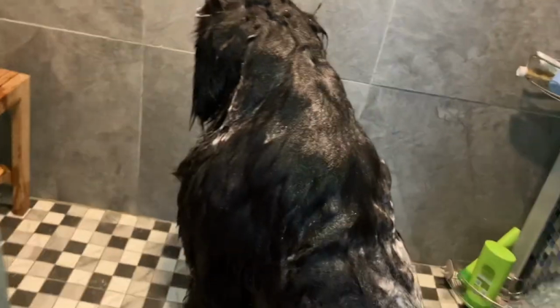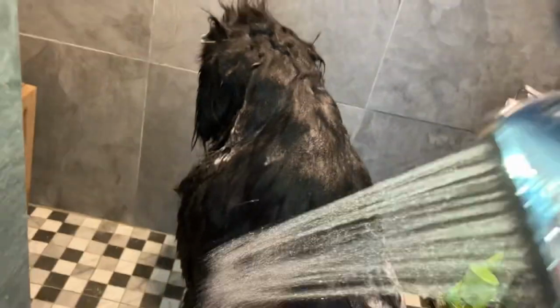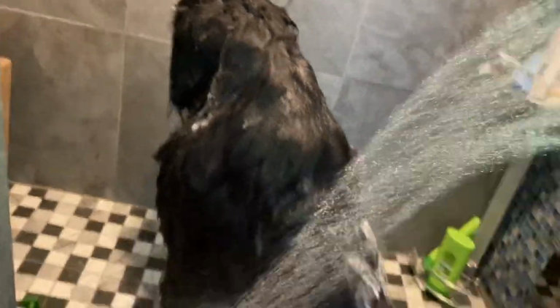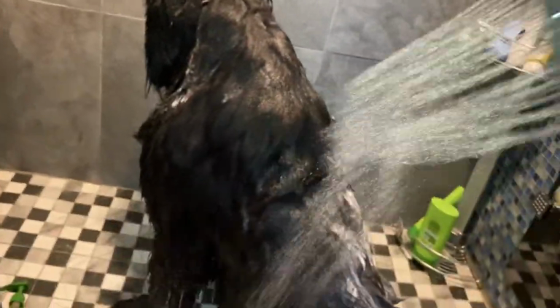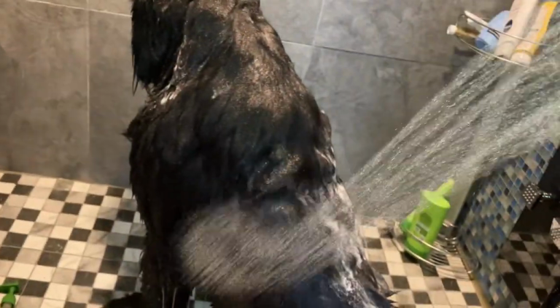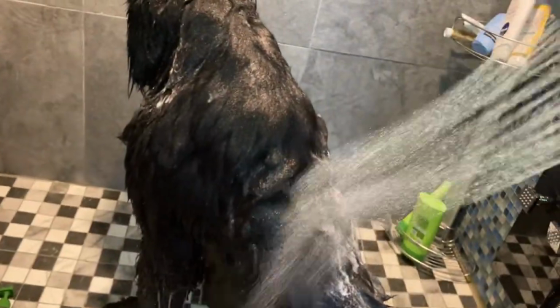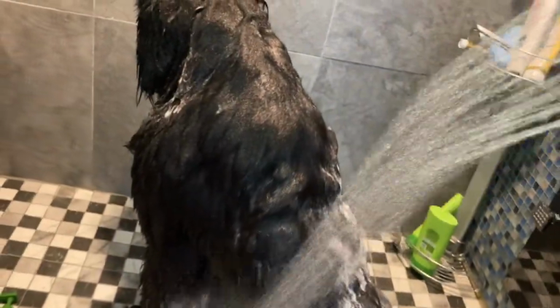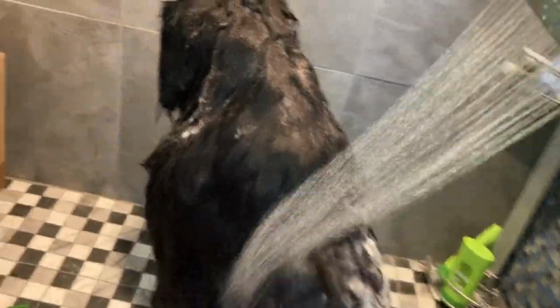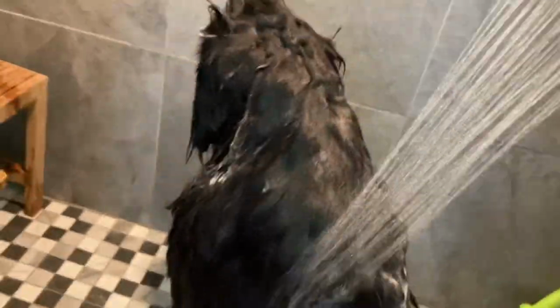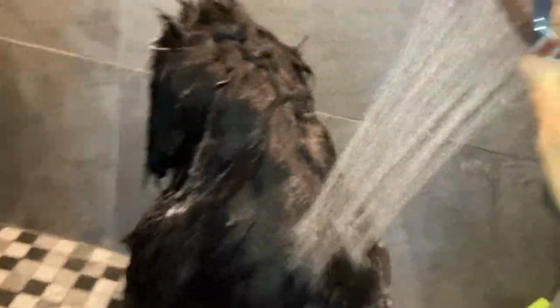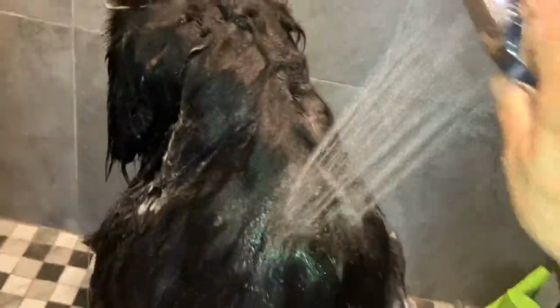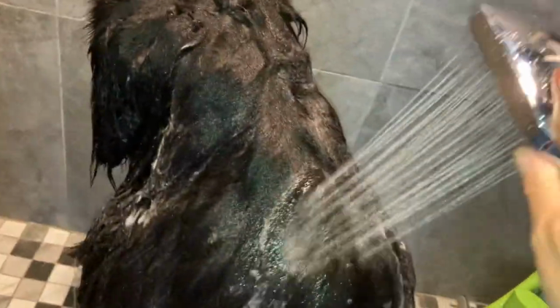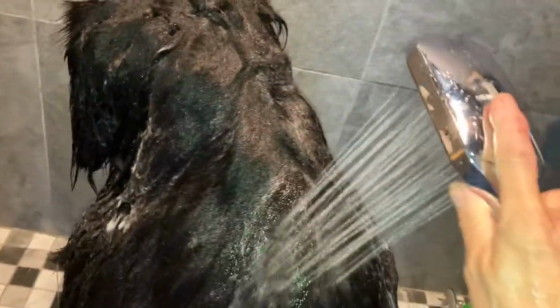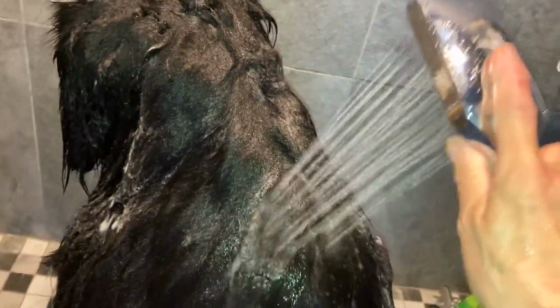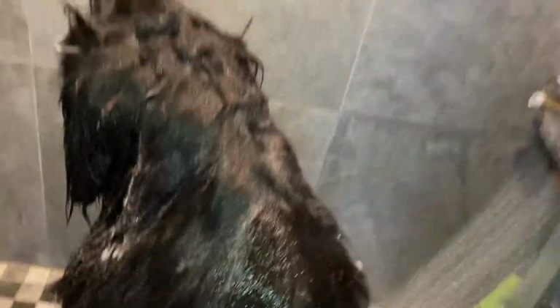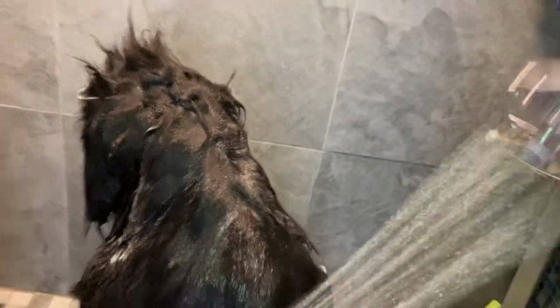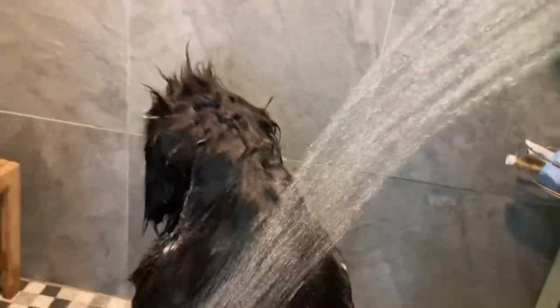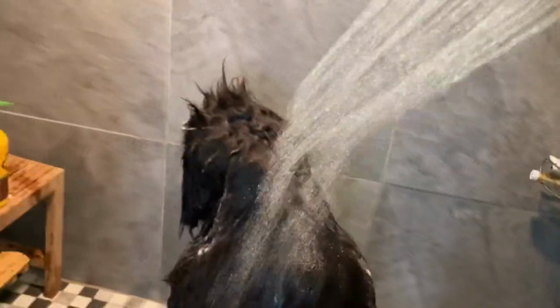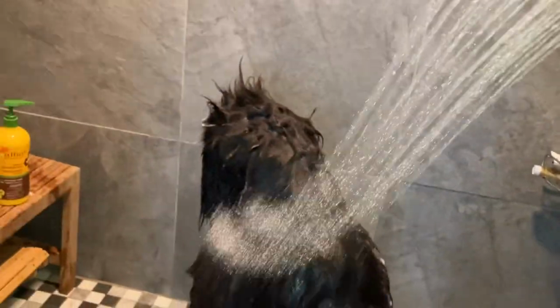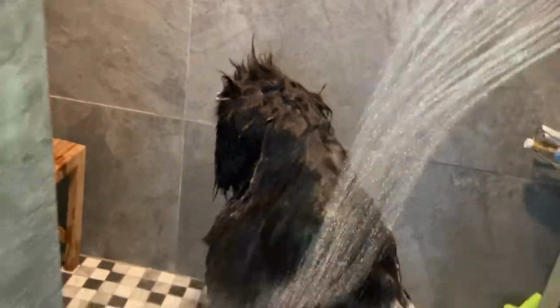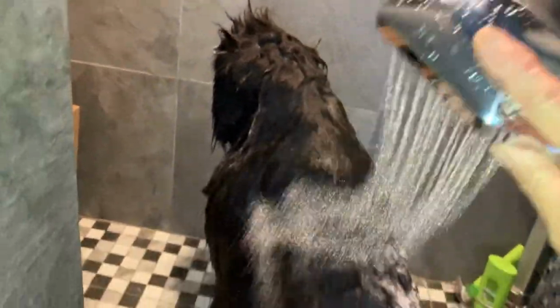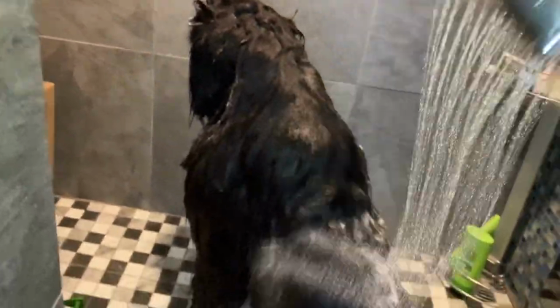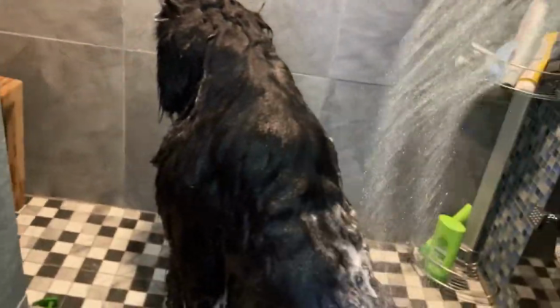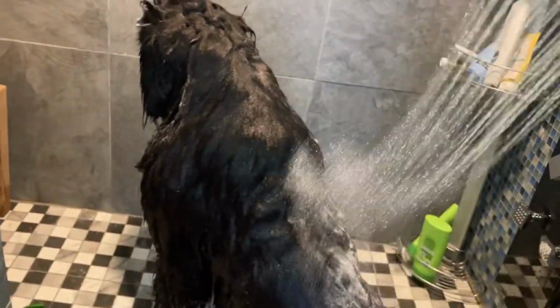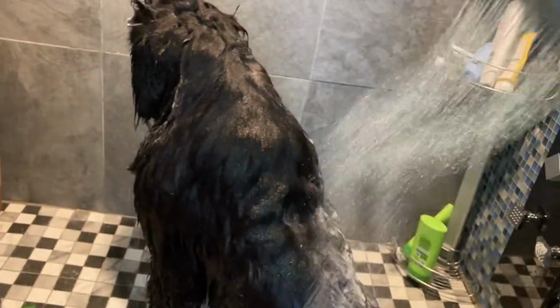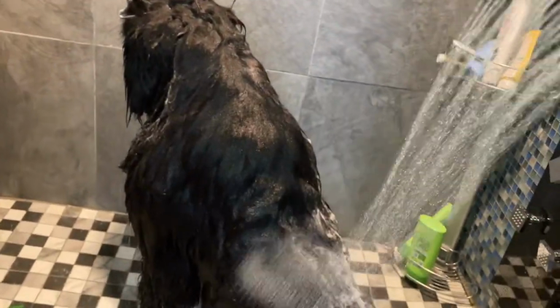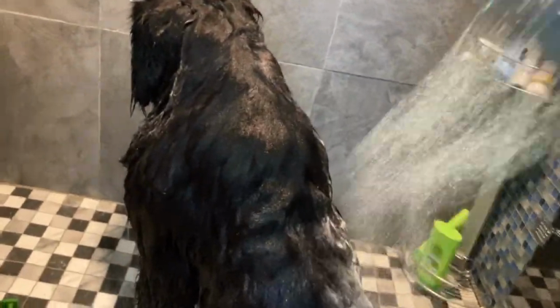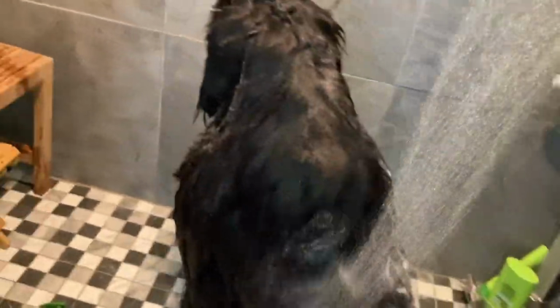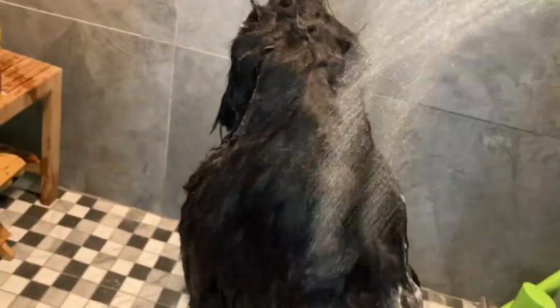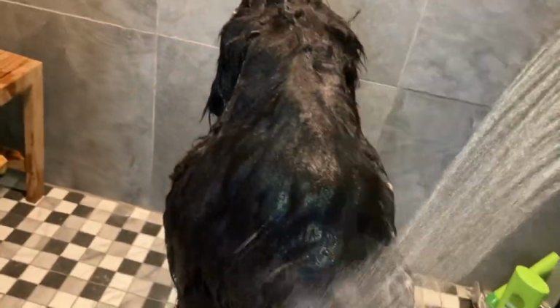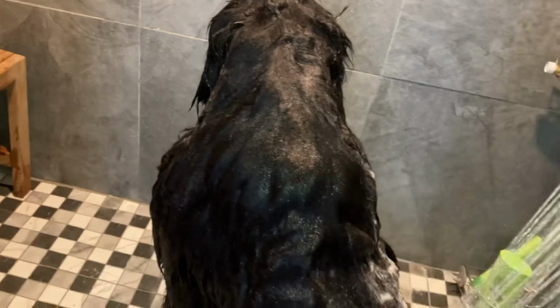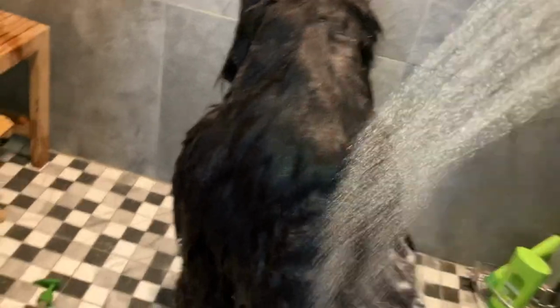Right now I've got to get him rinsed off, and make sure you rinse them off really, really well. You don't want to leave any soap residue because that can cause skin issues as well.